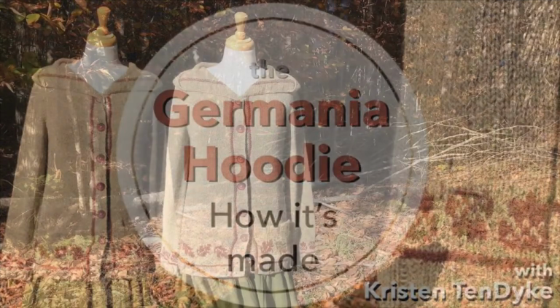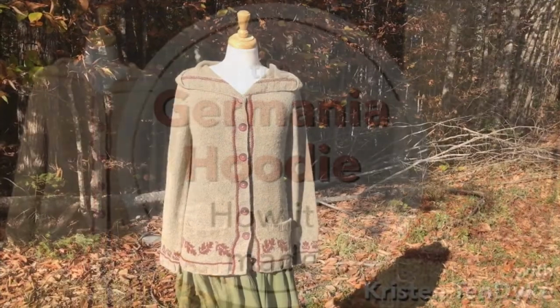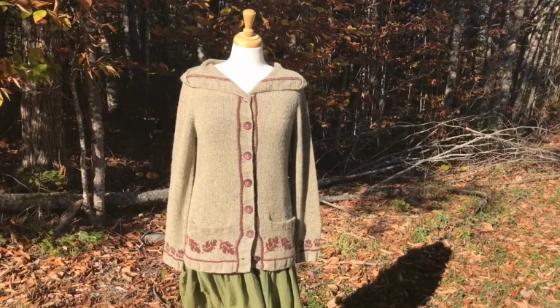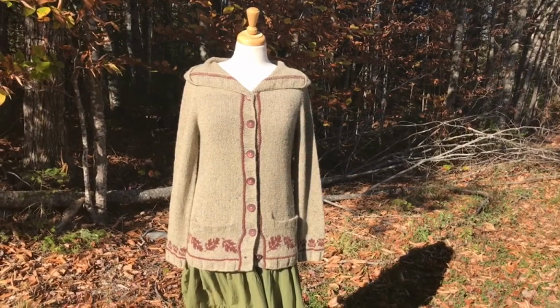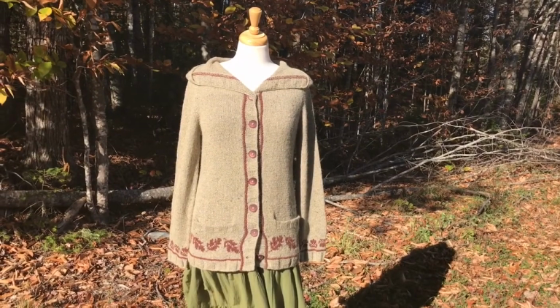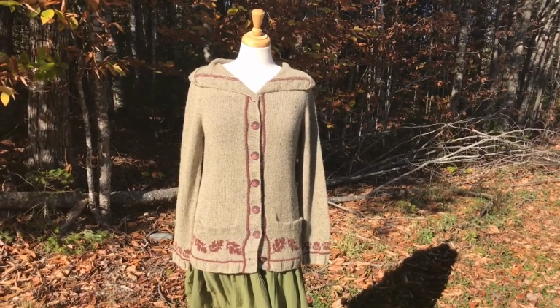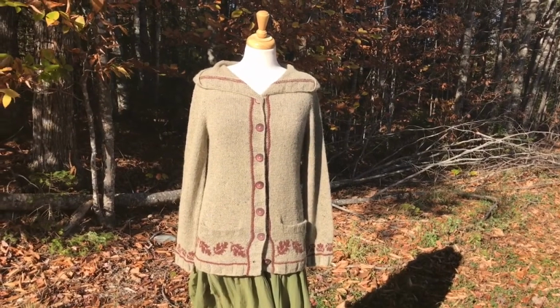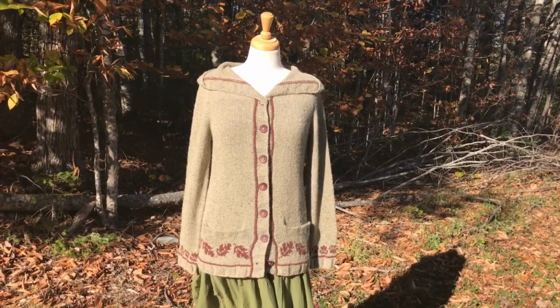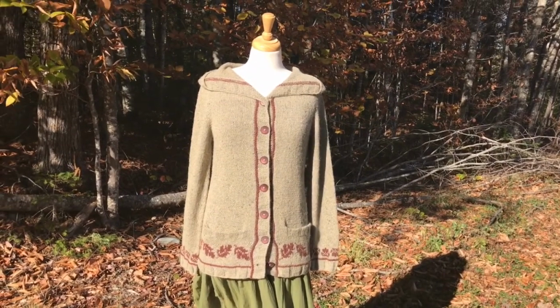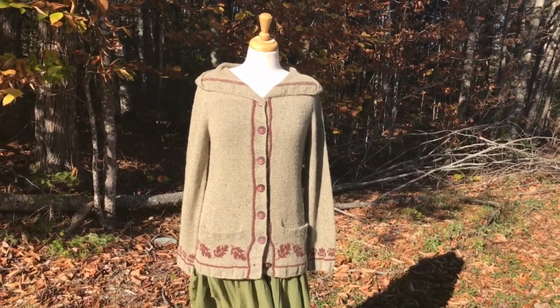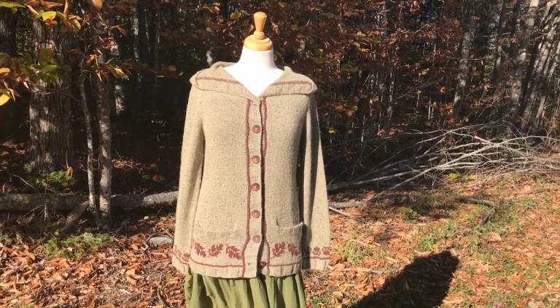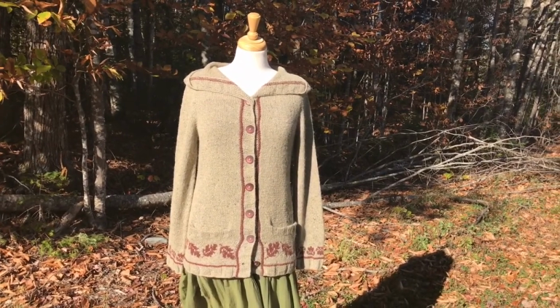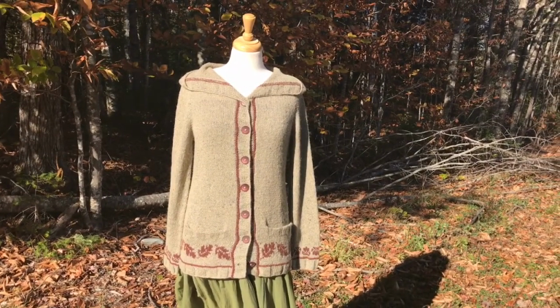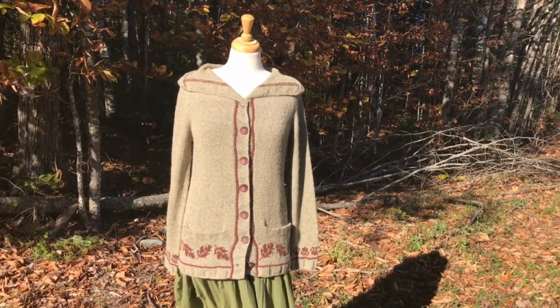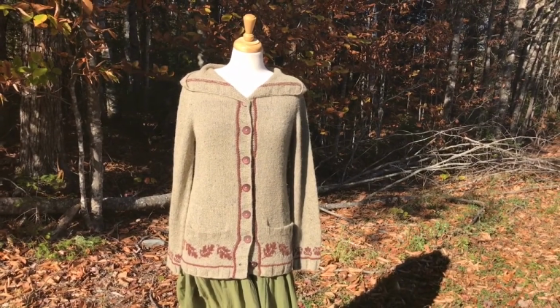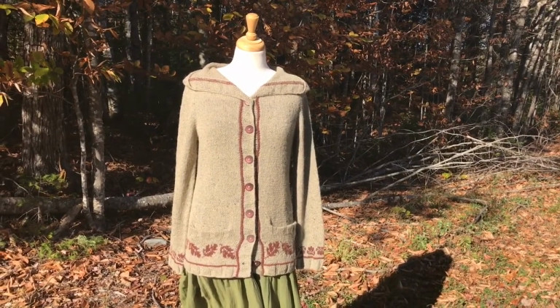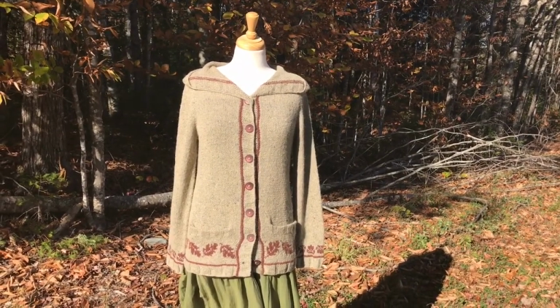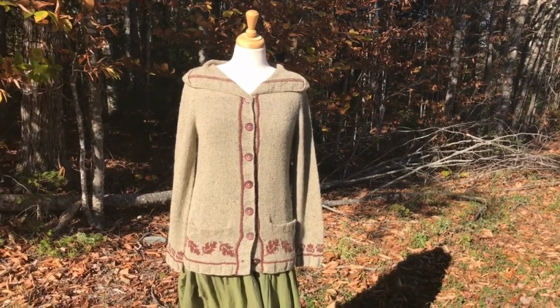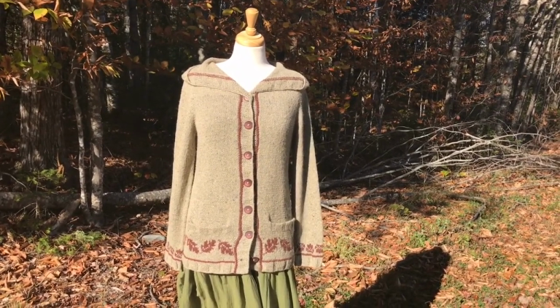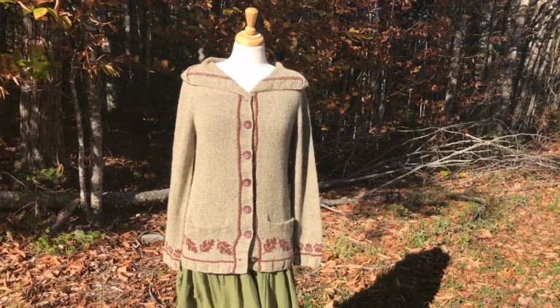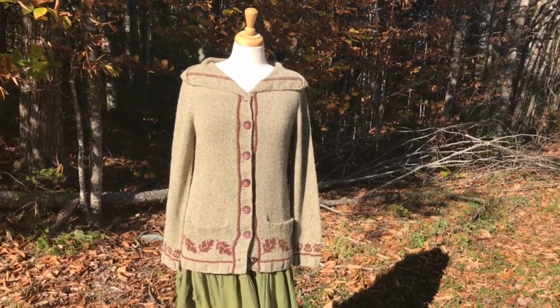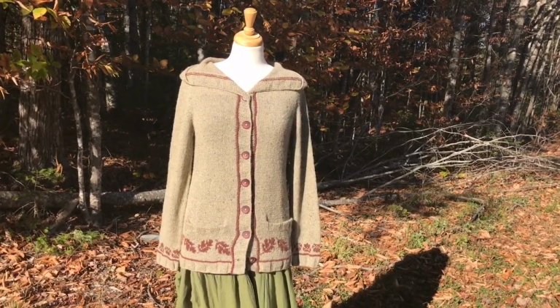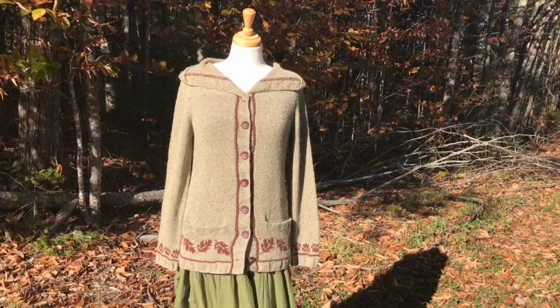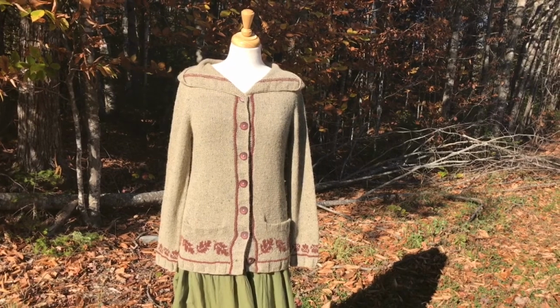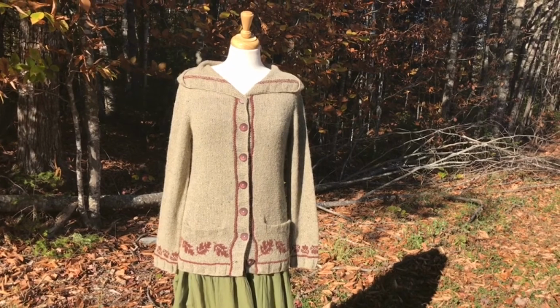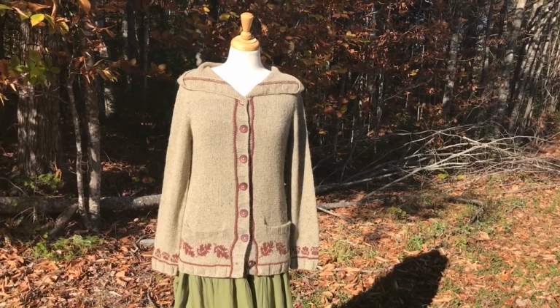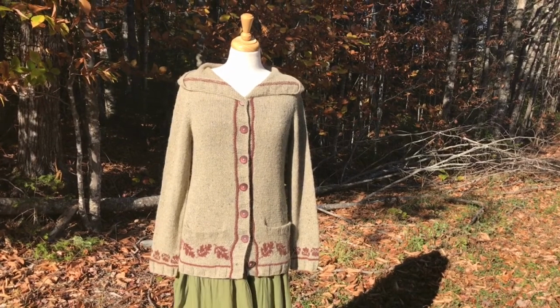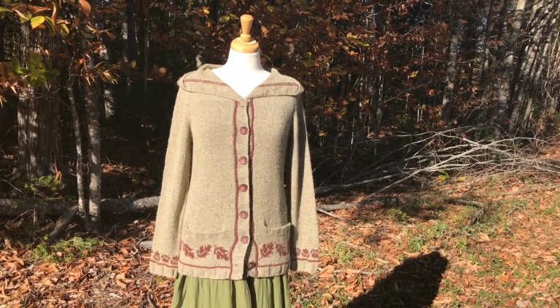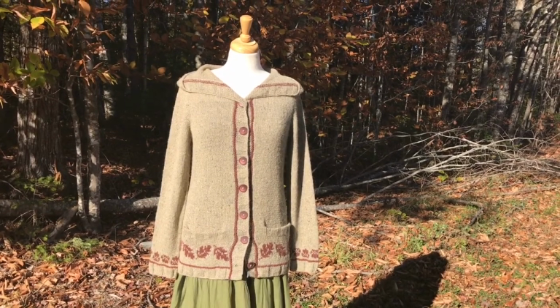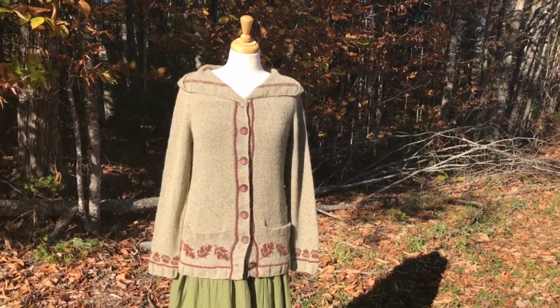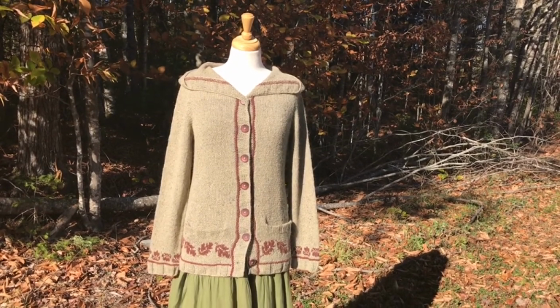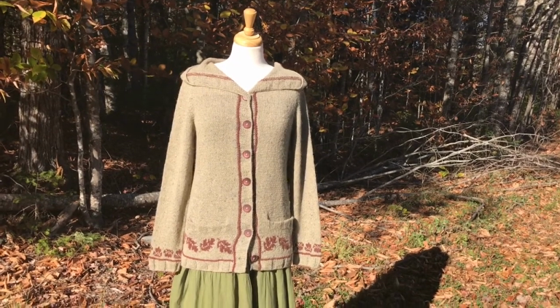Greetings knitters! This is Kristin Tandyke, the designer of the Germania Hoodie, and I'm here today to tell you all about how this amazing sweater is constructed.